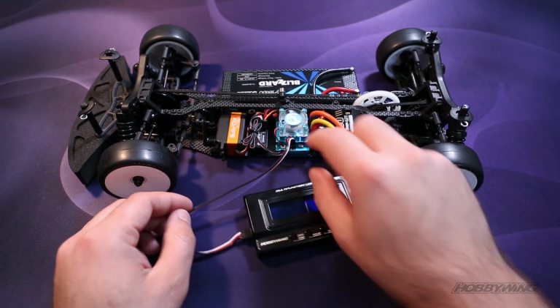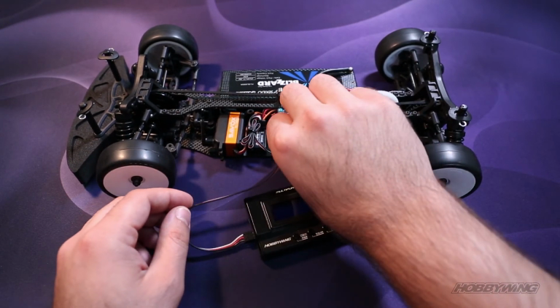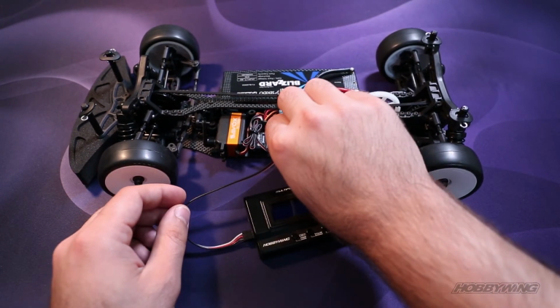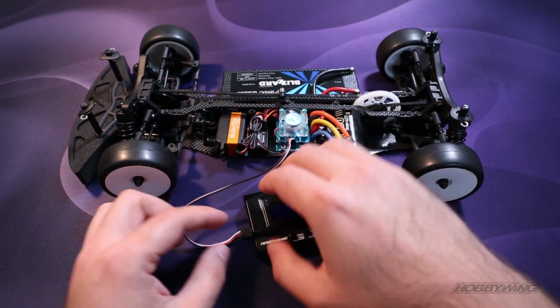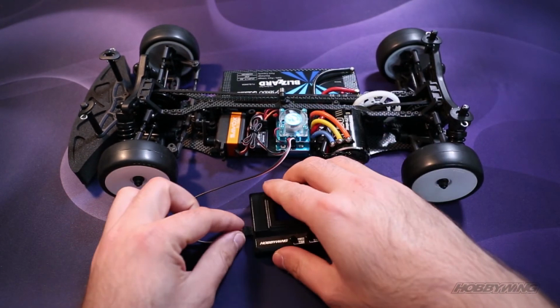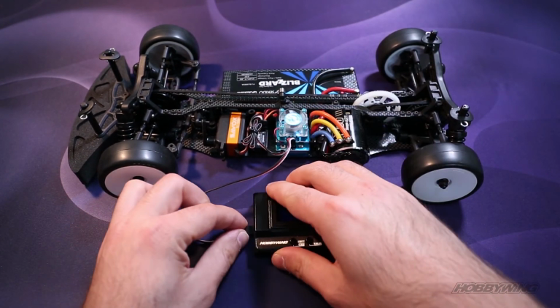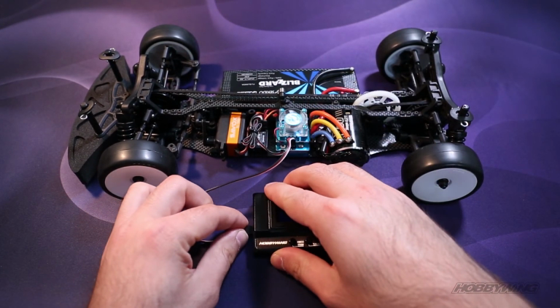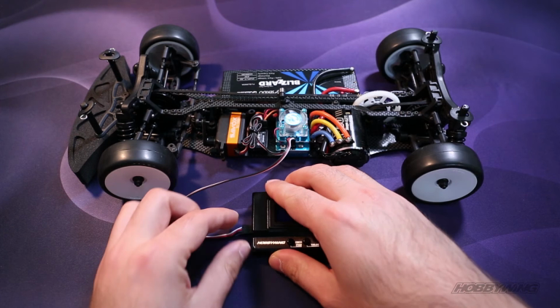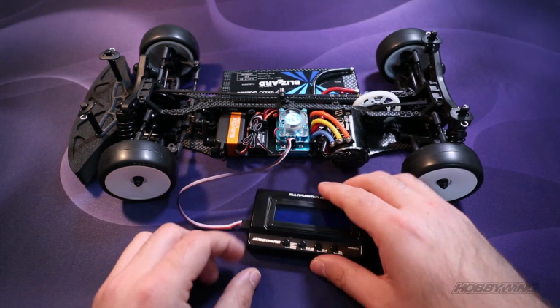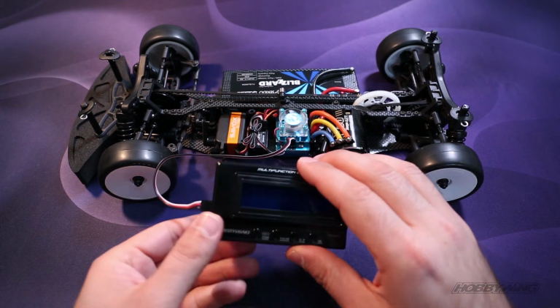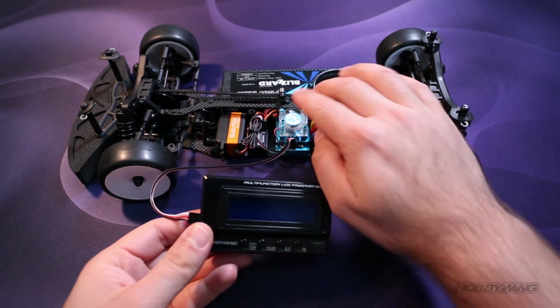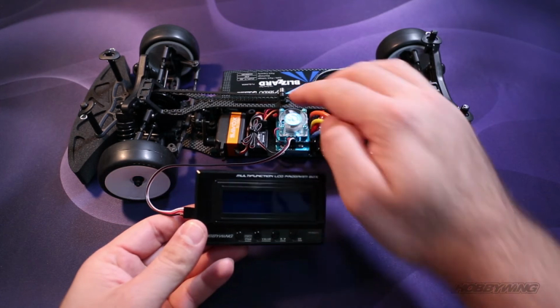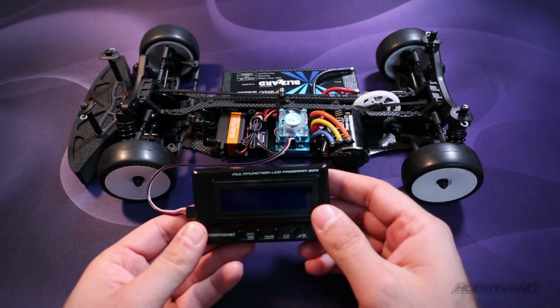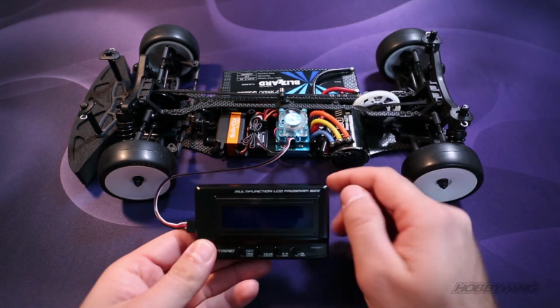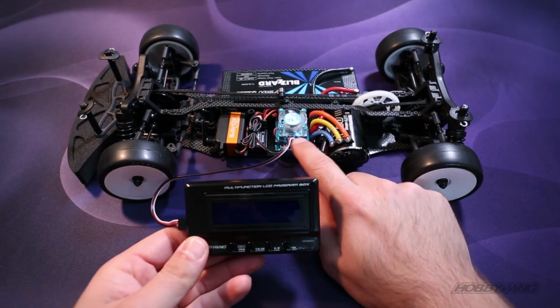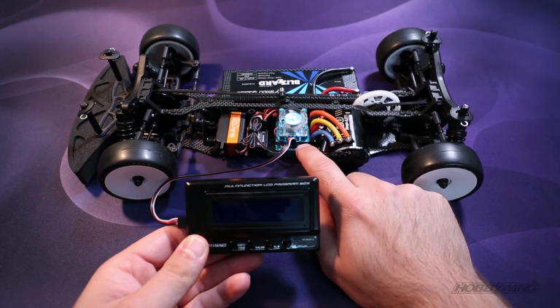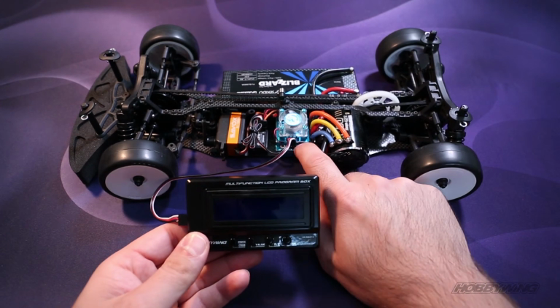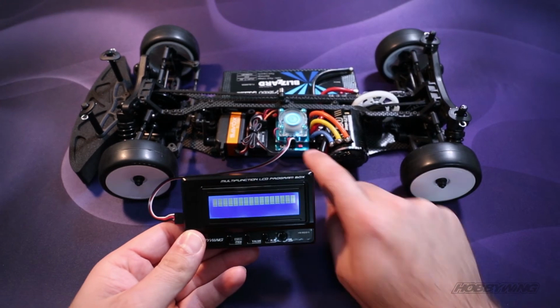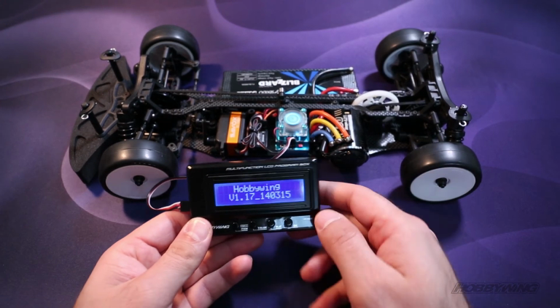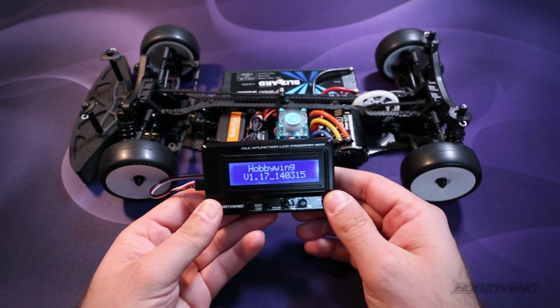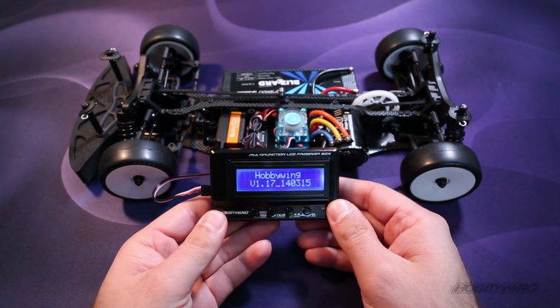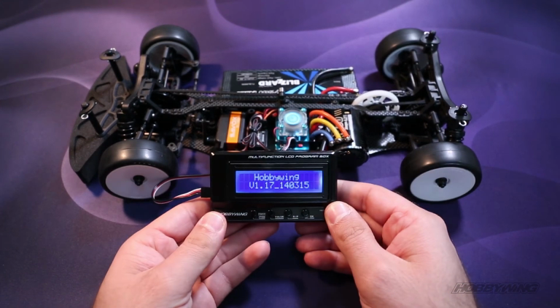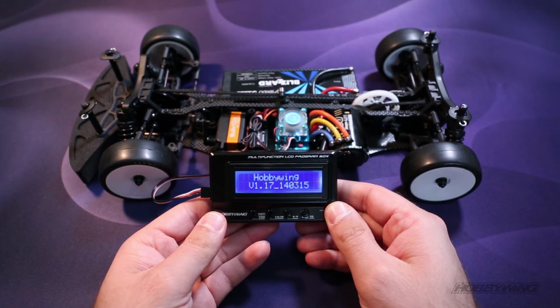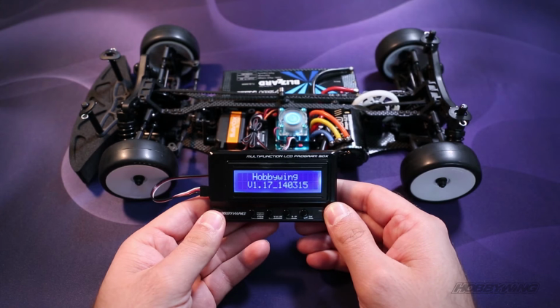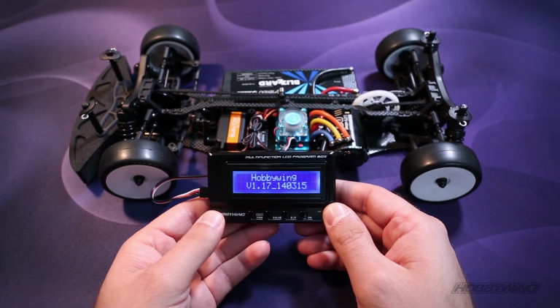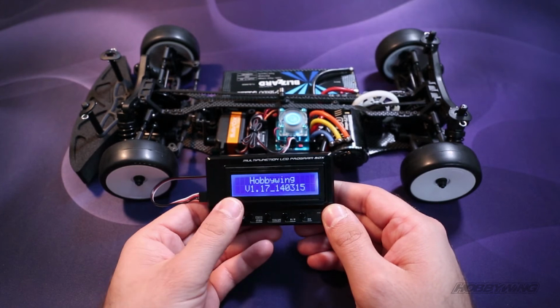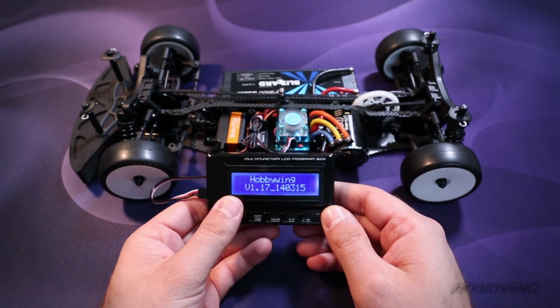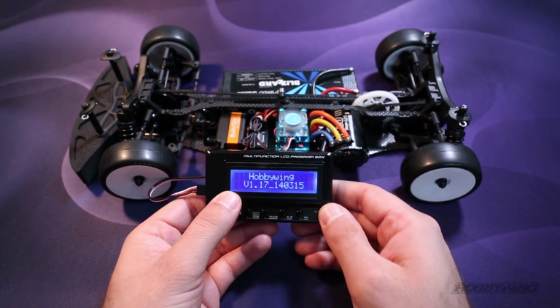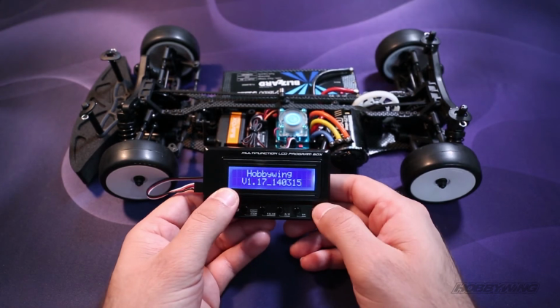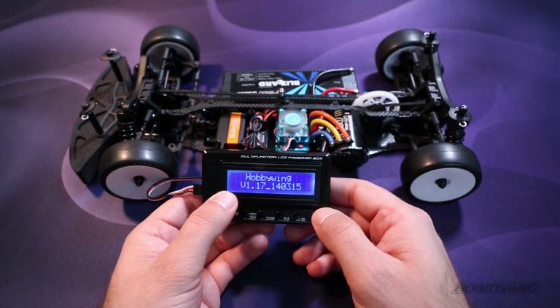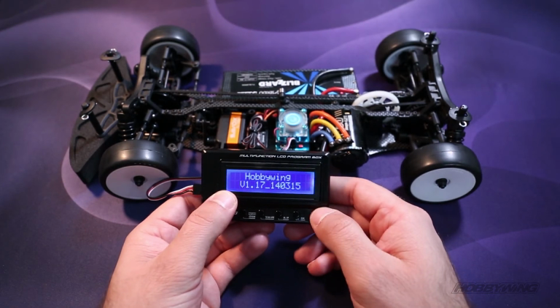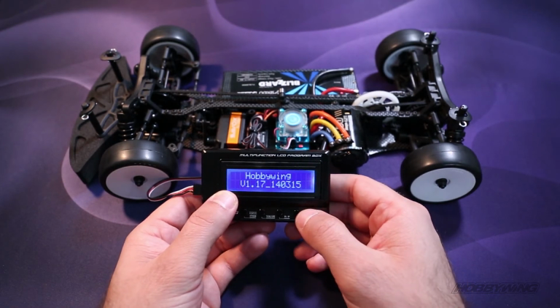Make sure everything's firmly plugged in to the box and the ESC. Go ahead and turn on your ESC. The box will power up, showing you the LCD software.